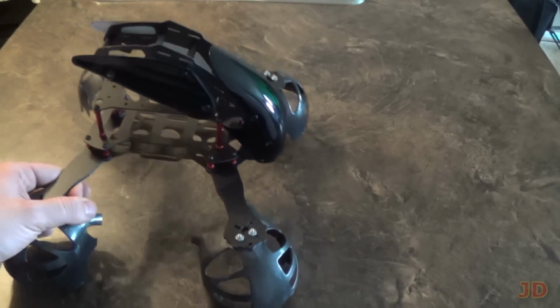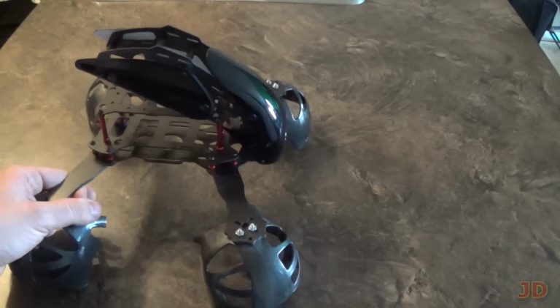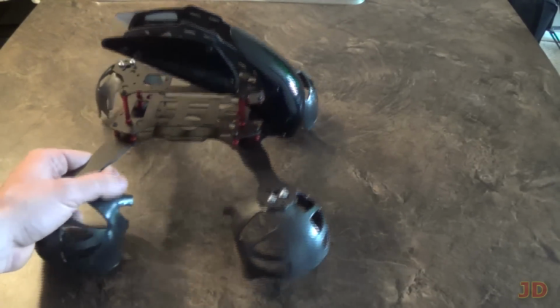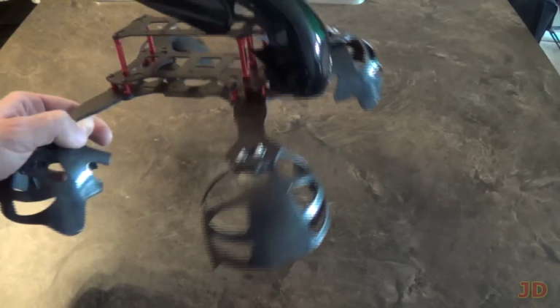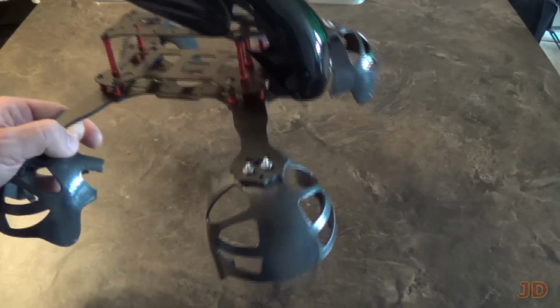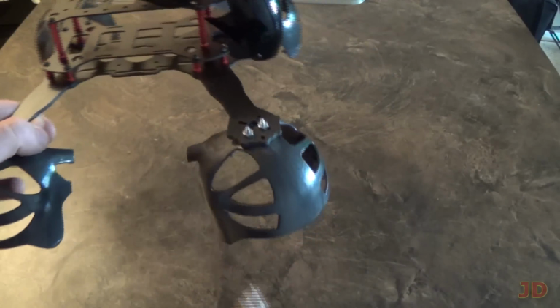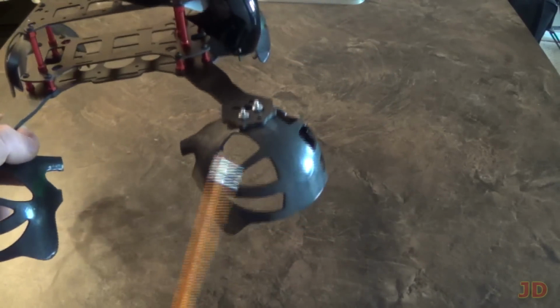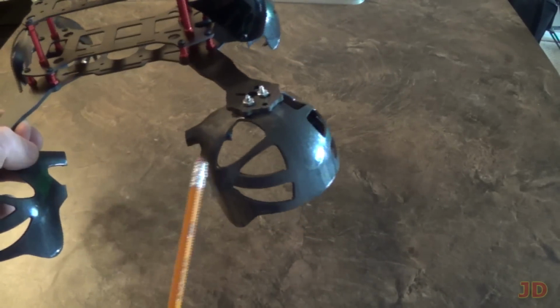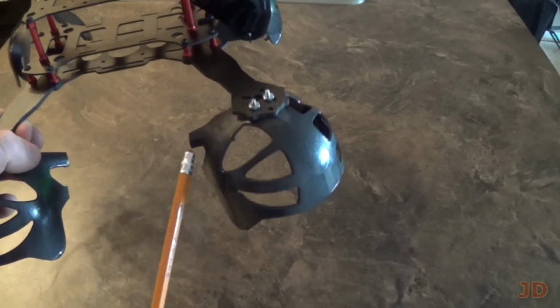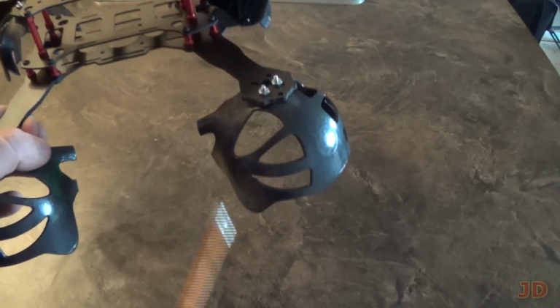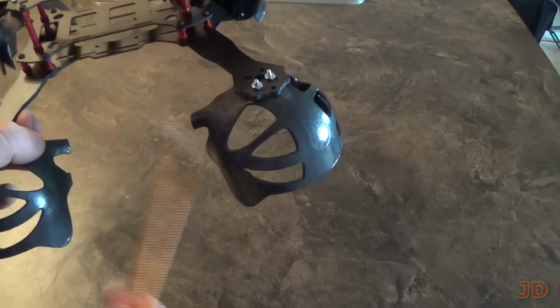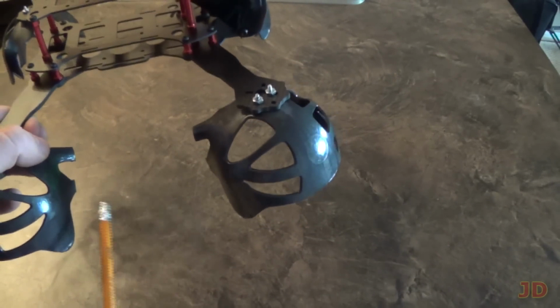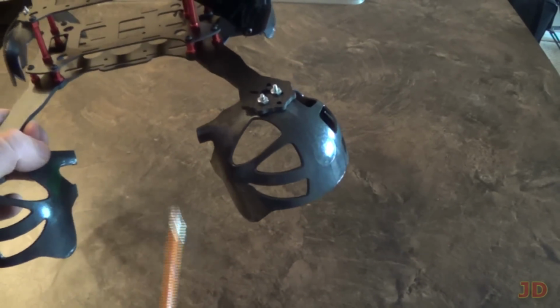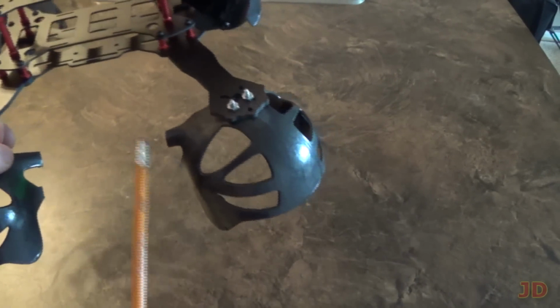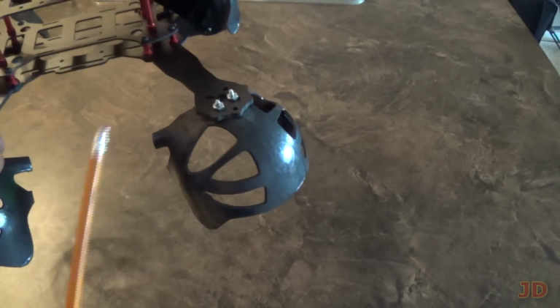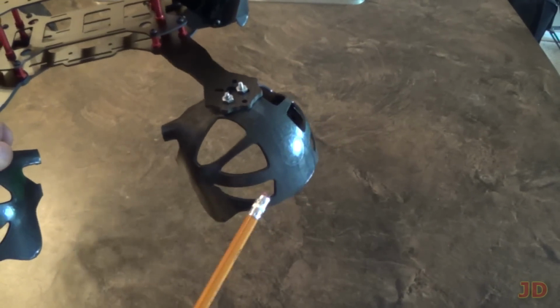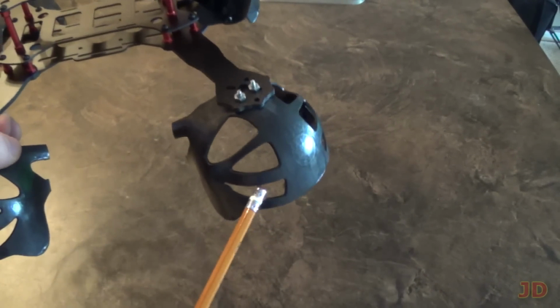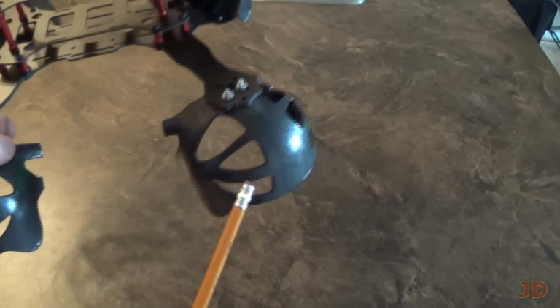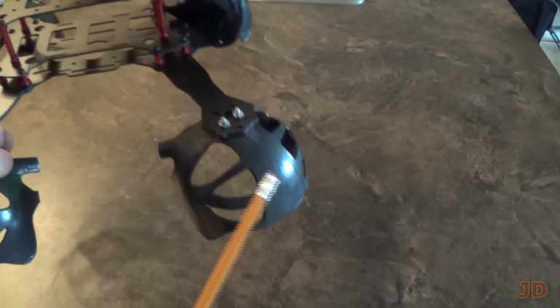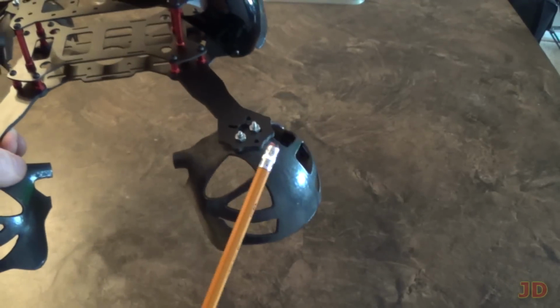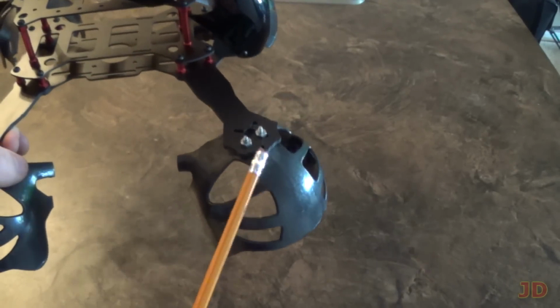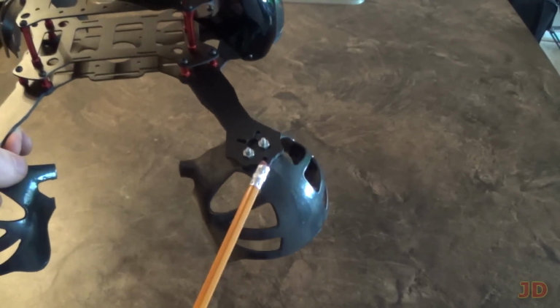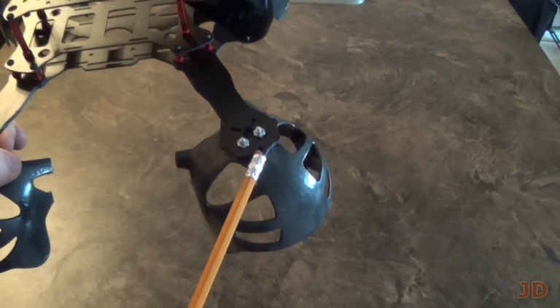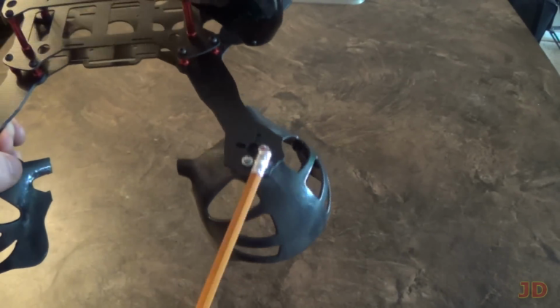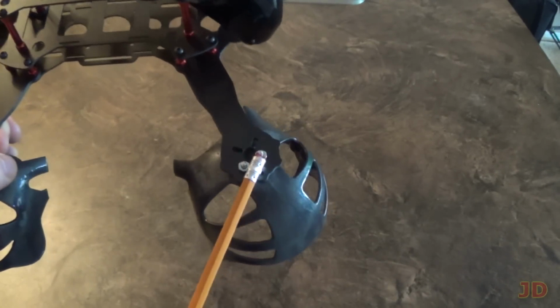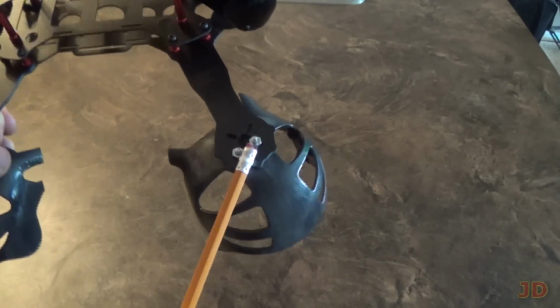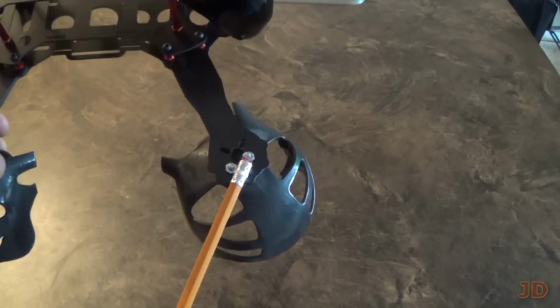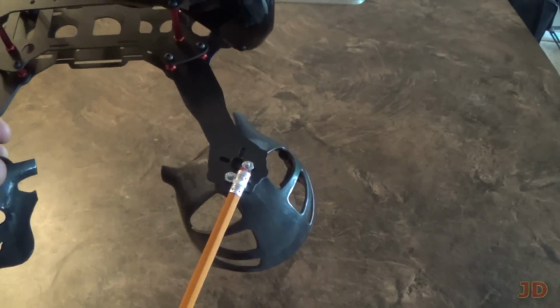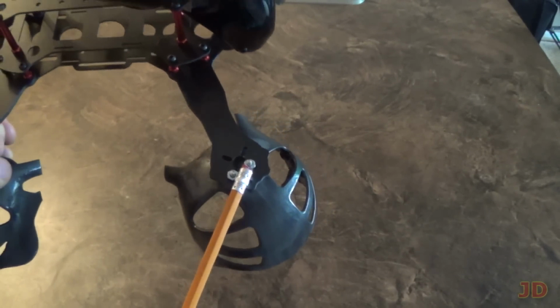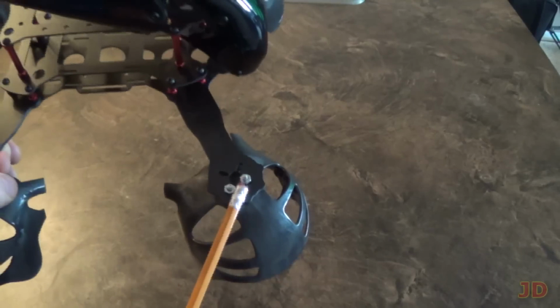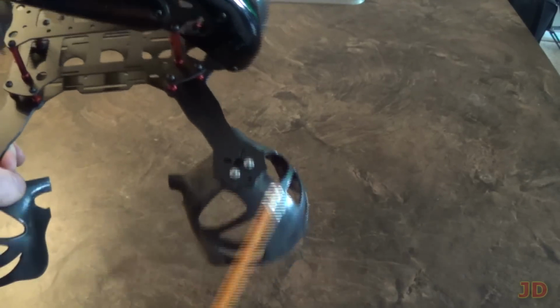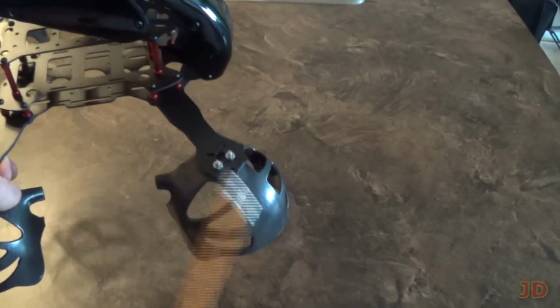Another thing I did is I cut off Spheral chariots and just used the ends of them. I drilled holes in them and bolted them to the top of the quadcopter arm. So it's really simple to do.